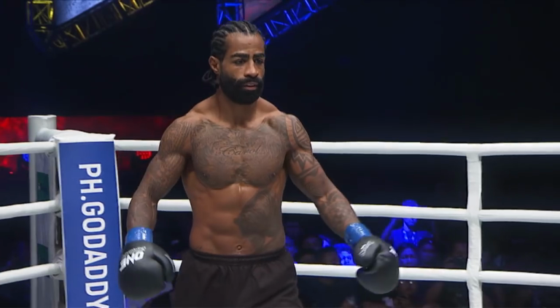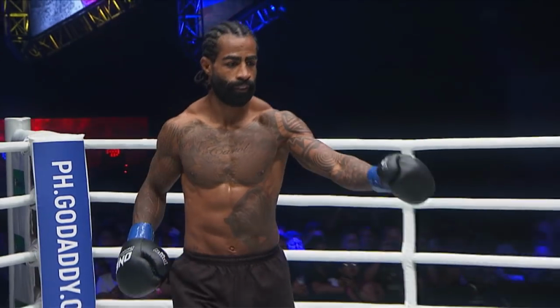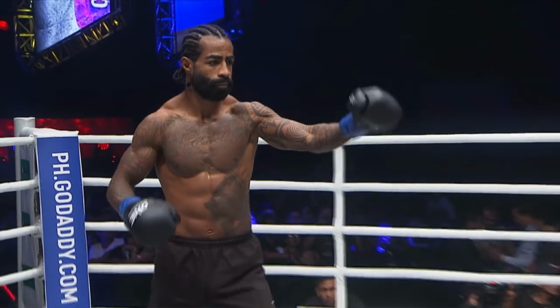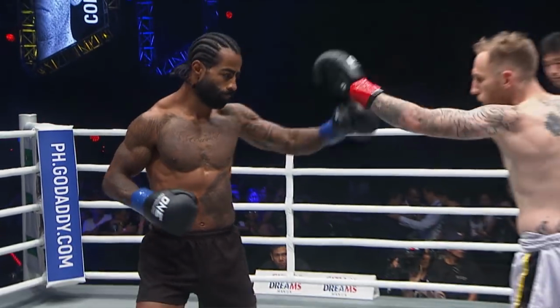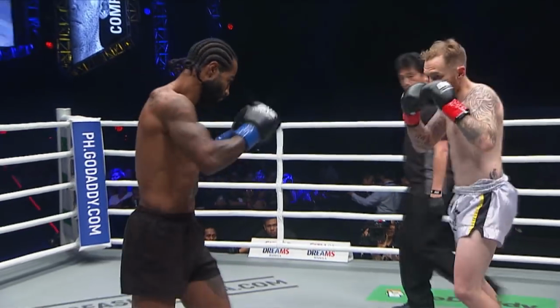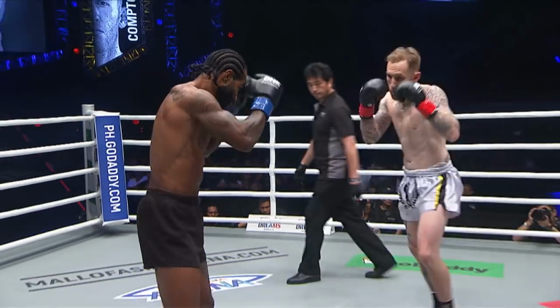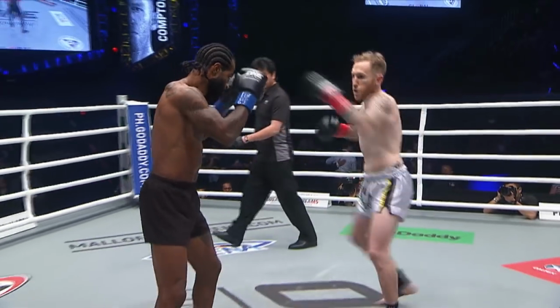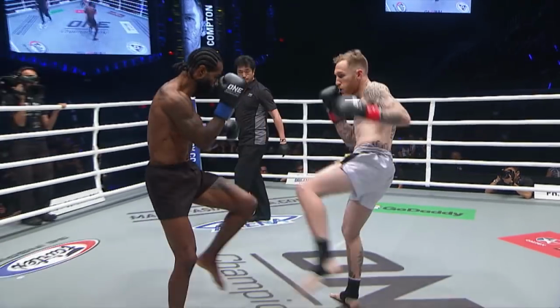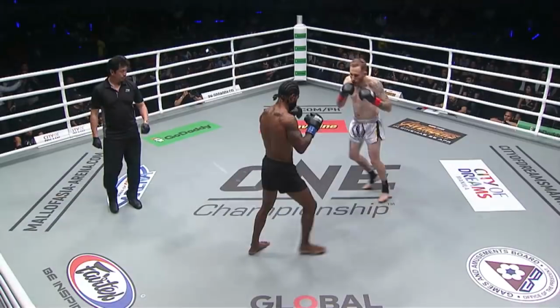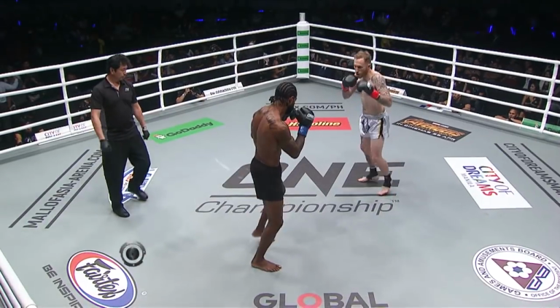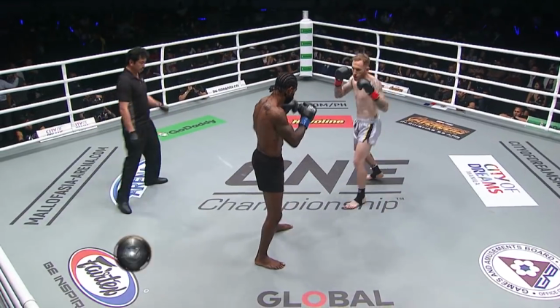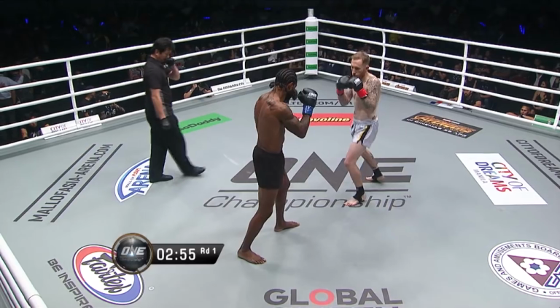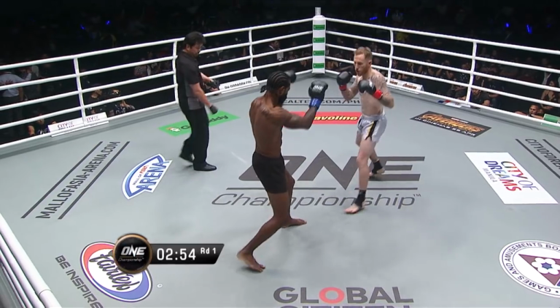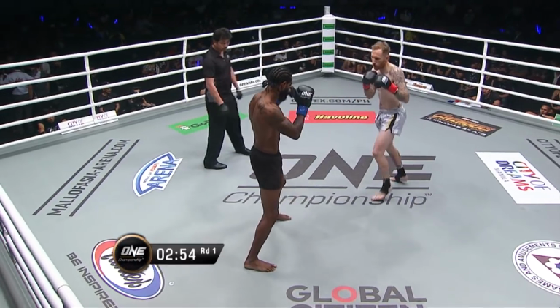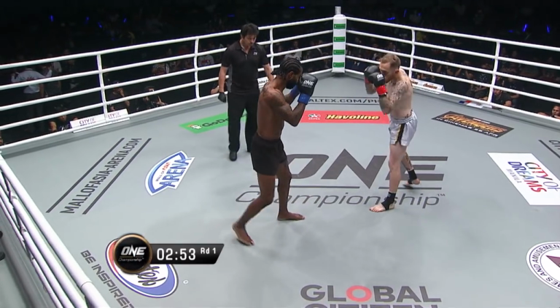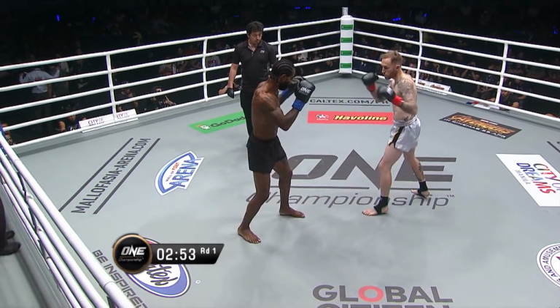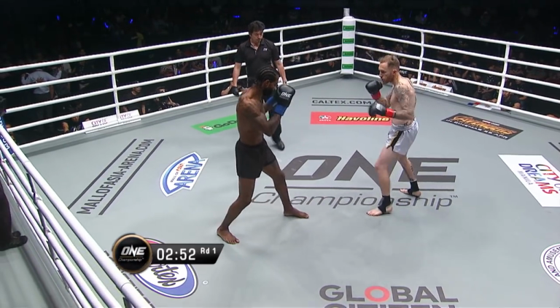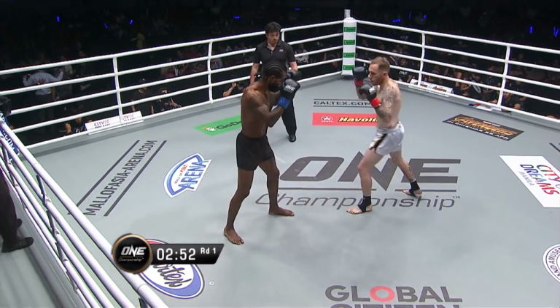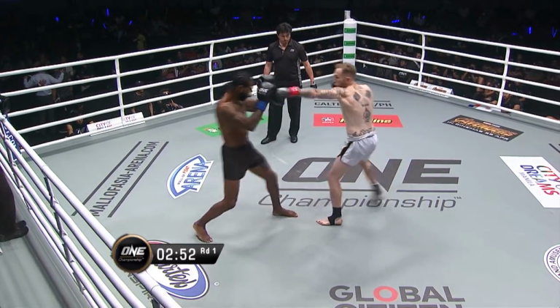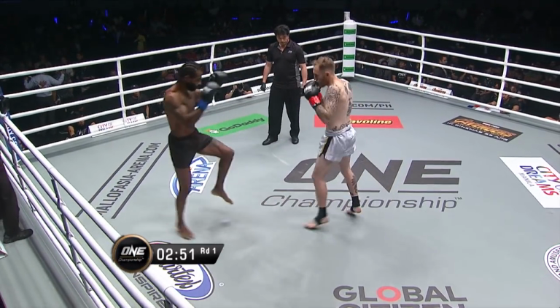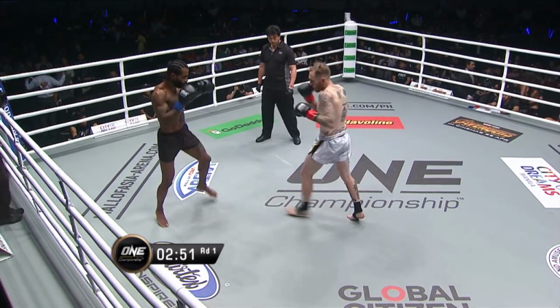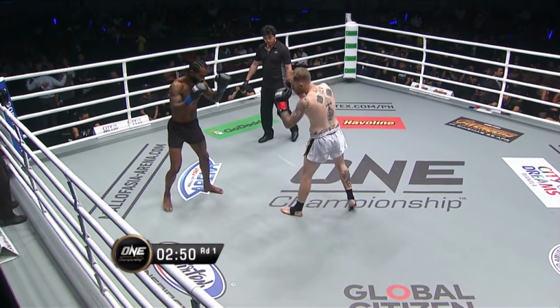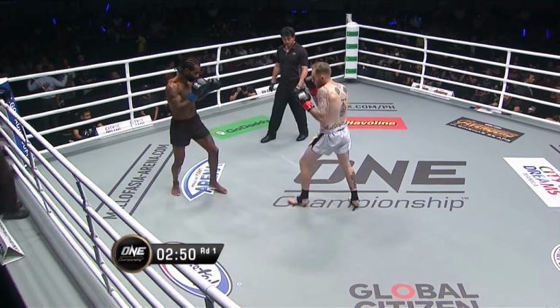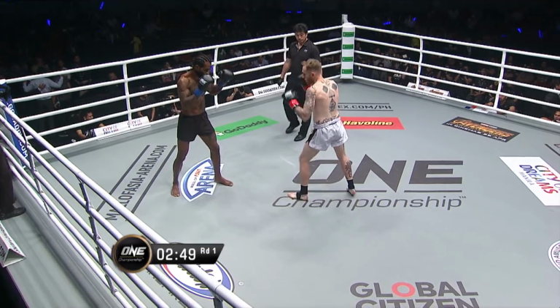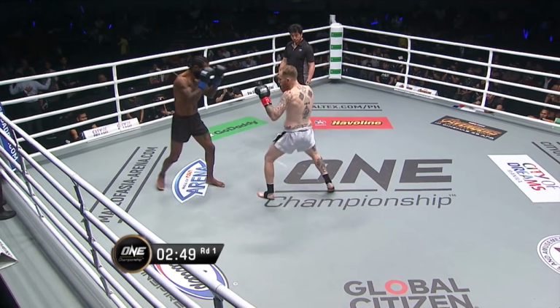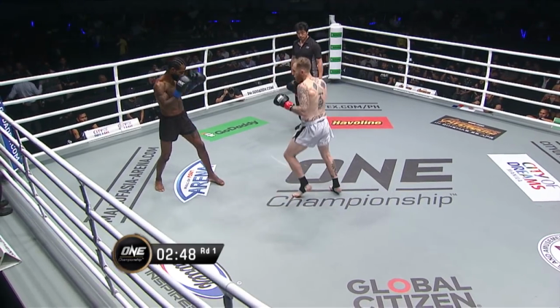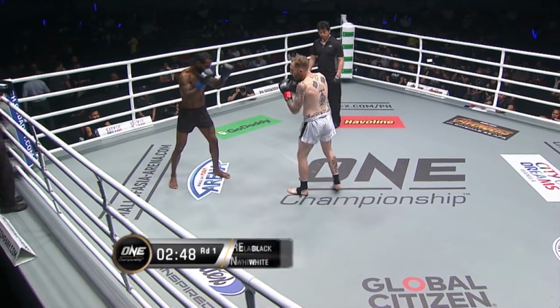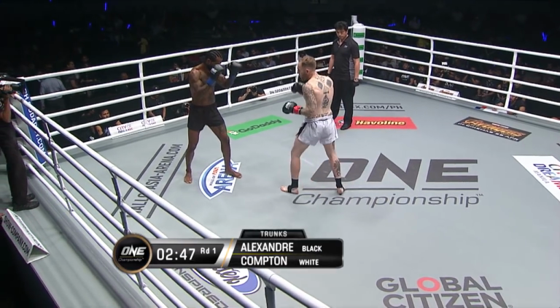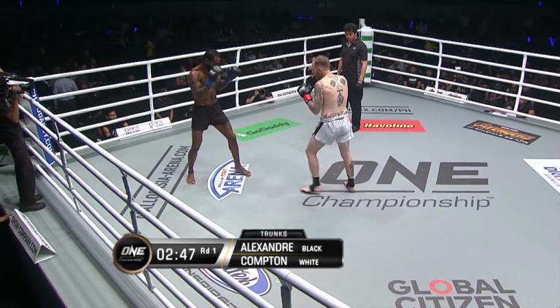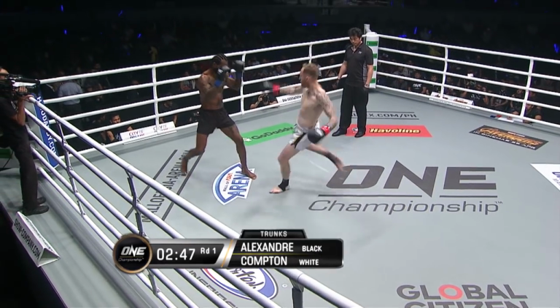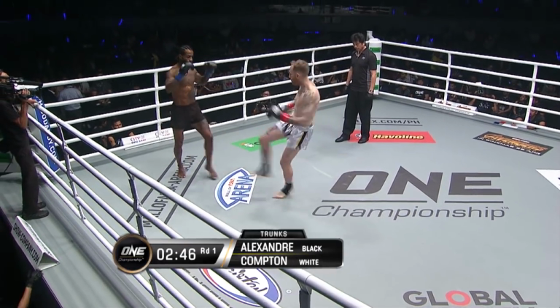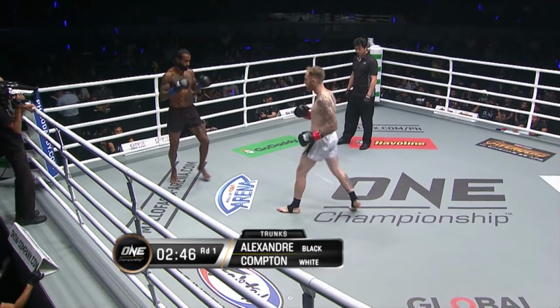And here we are under Muay Thai rules. Cosmo Alexandre of Brazil in the black, Elliot Compton of Australia in the white. Look for the knees on Alexandre, look for the elbows on Compton.